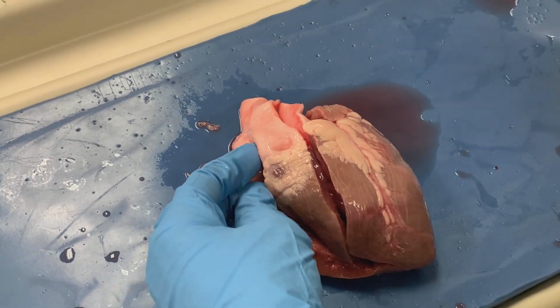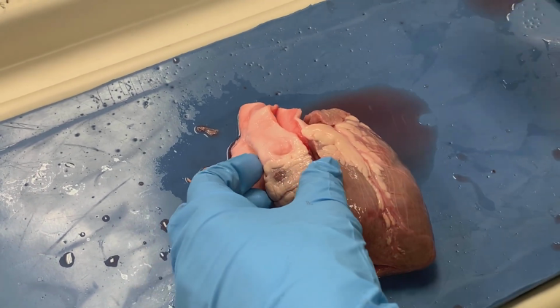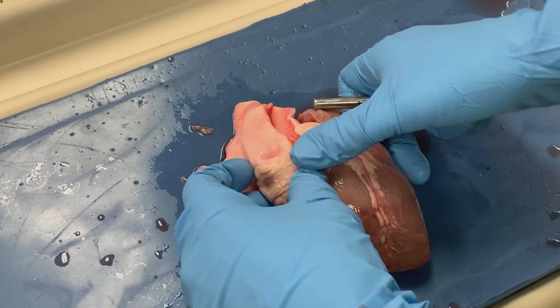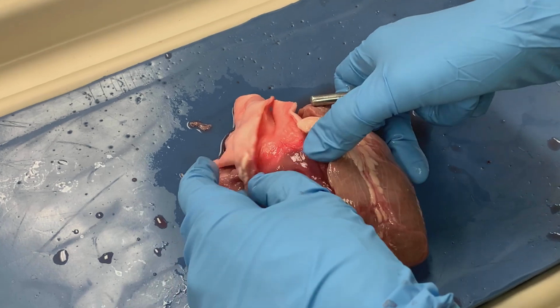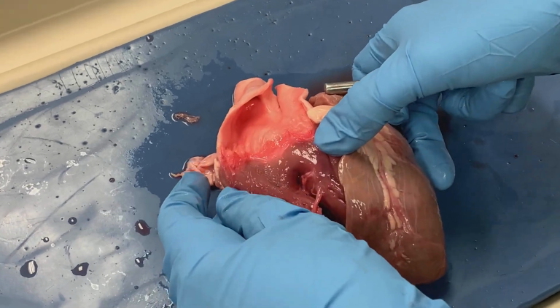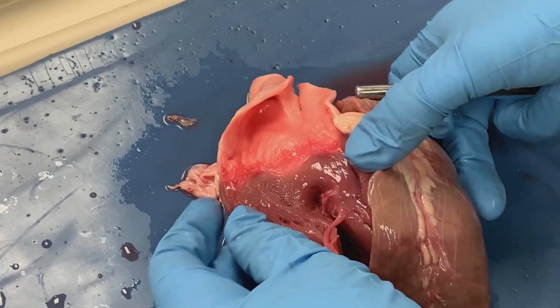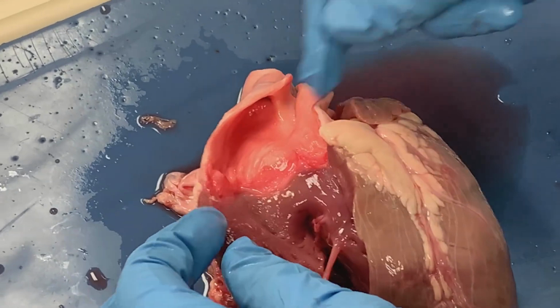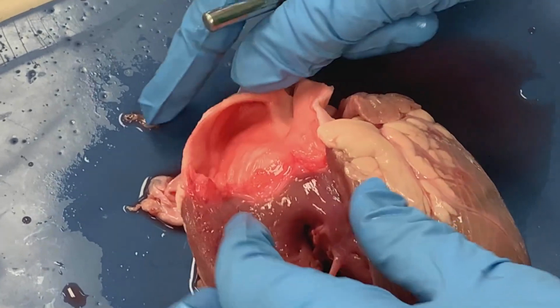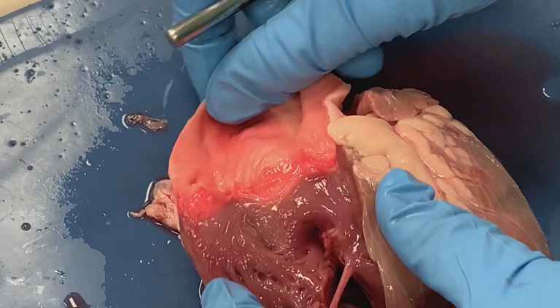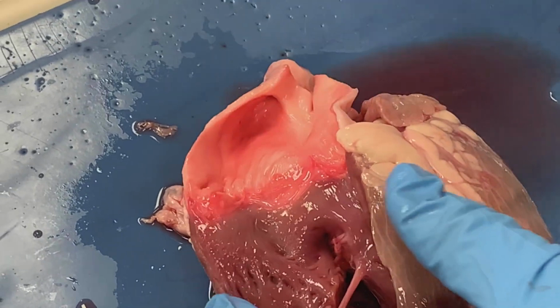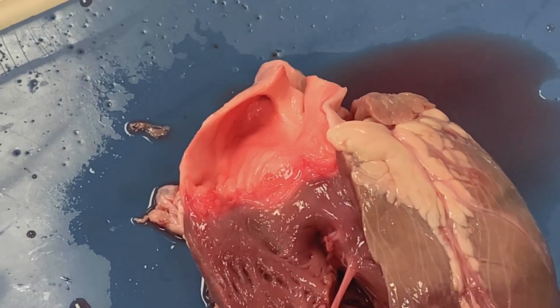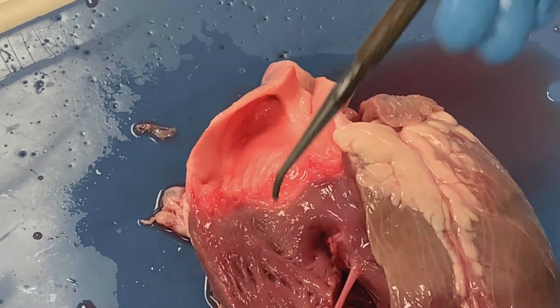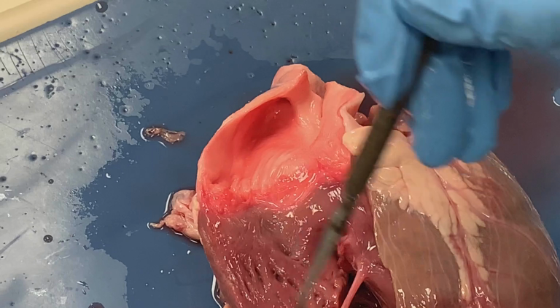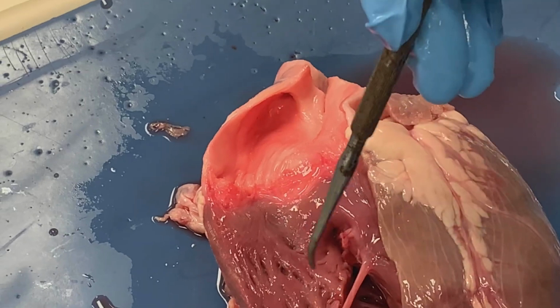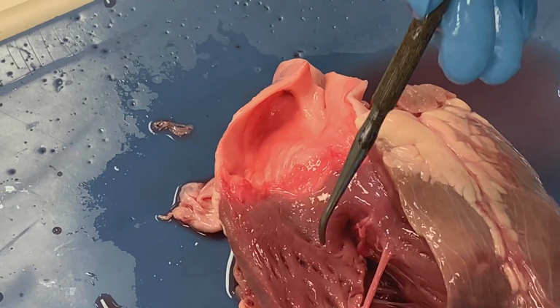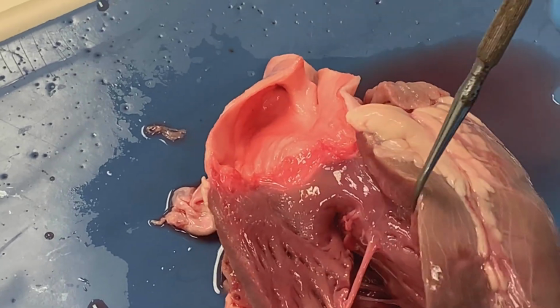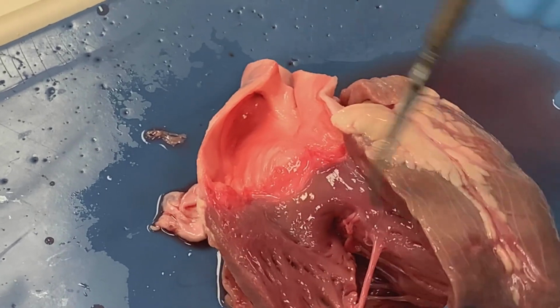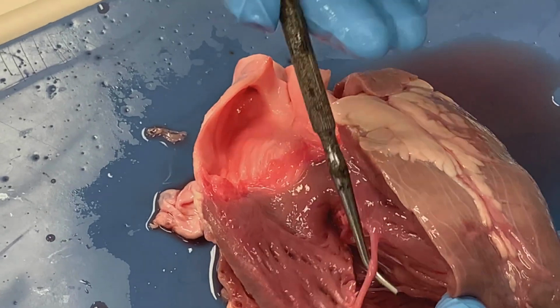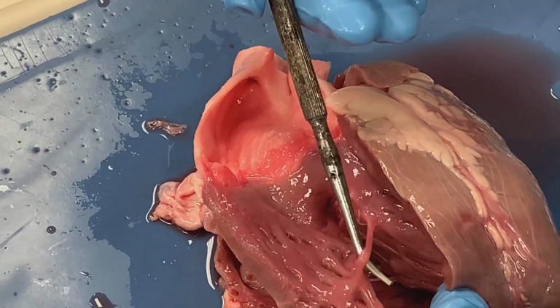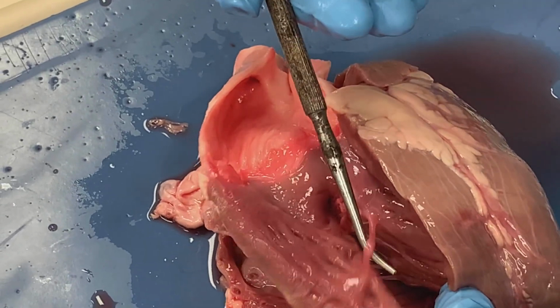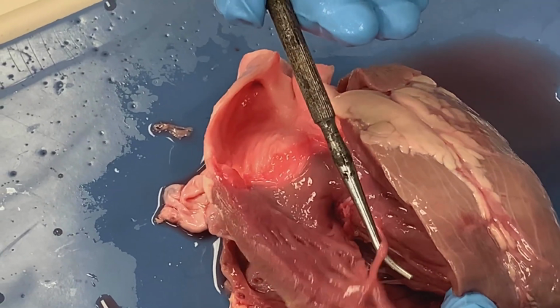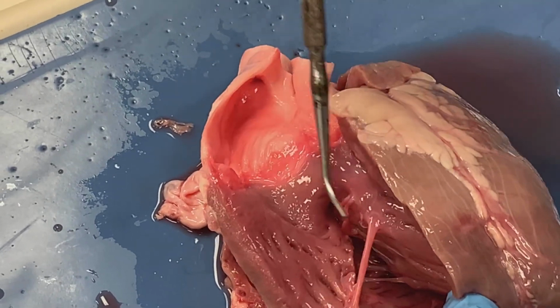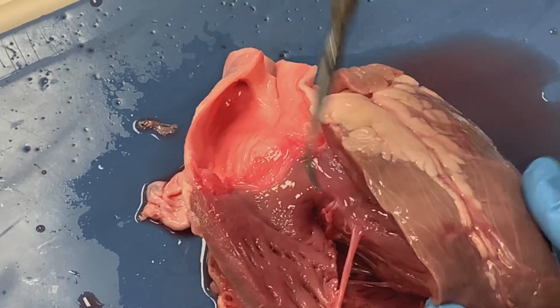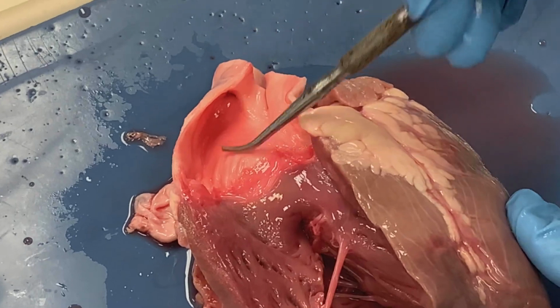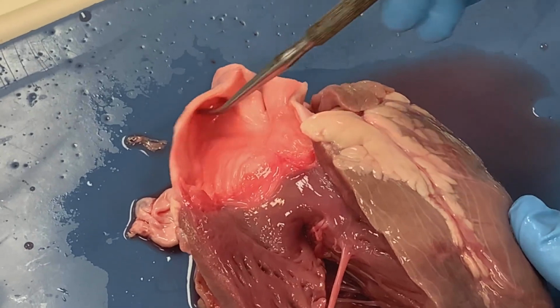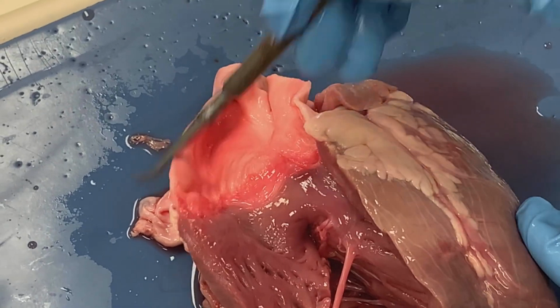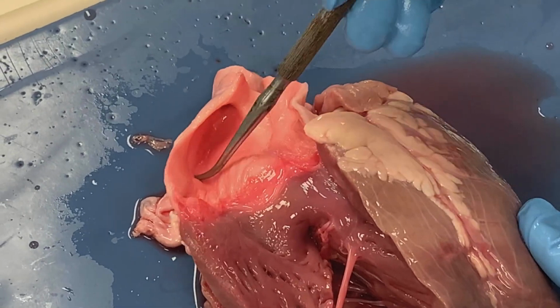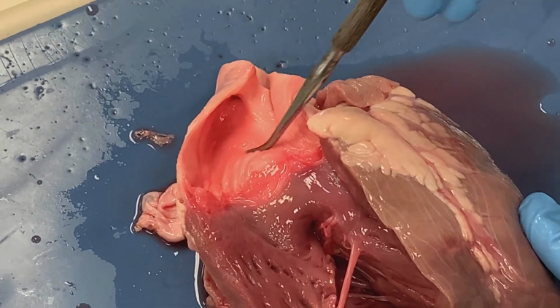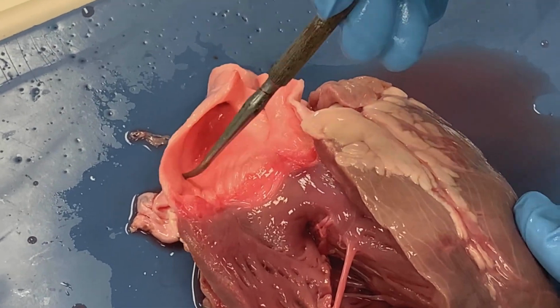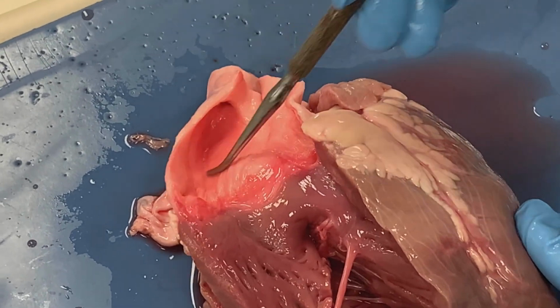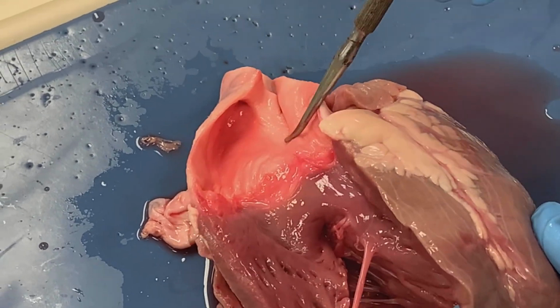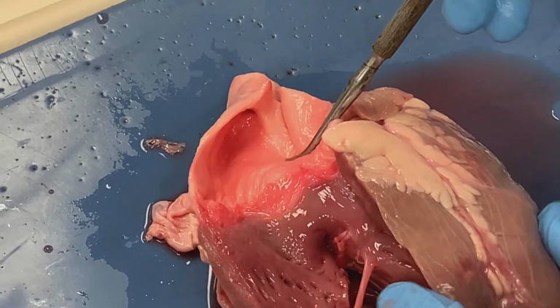So let's open that back up. Okay, so again right ventricle is down here. There is that moderator band that we looked at, and we can now see the inner surface of our pulmonary trunk.